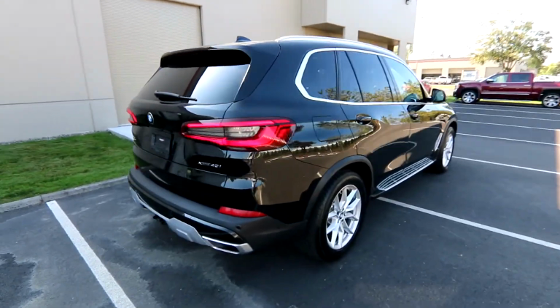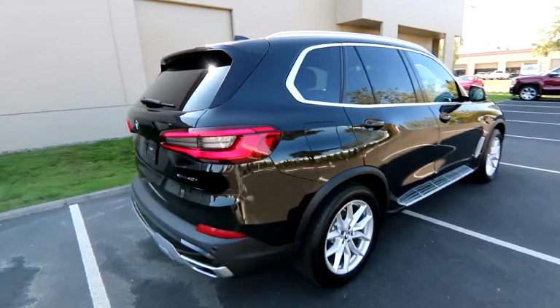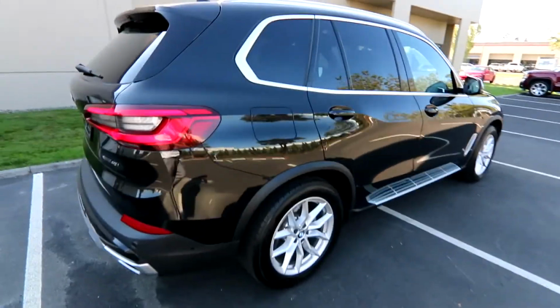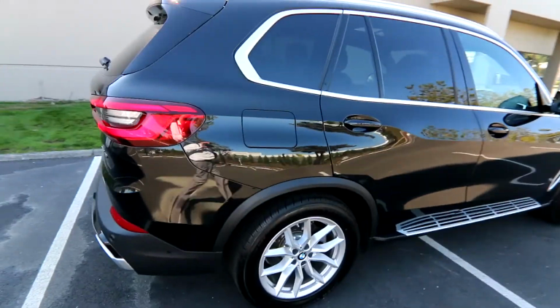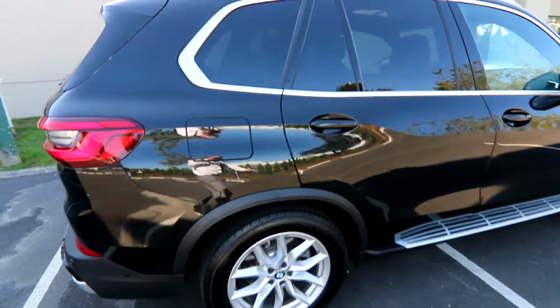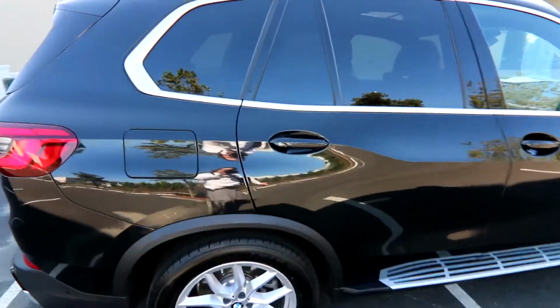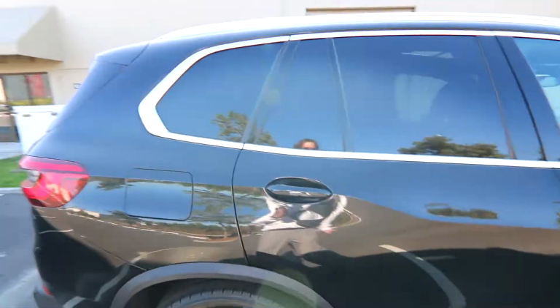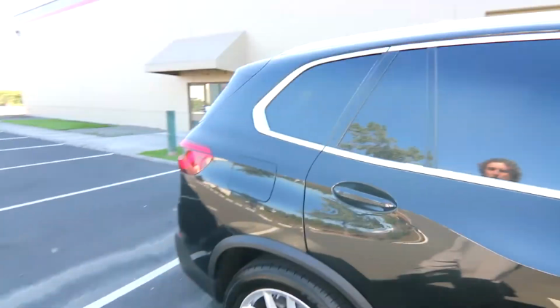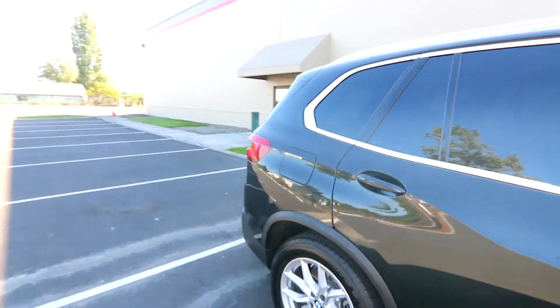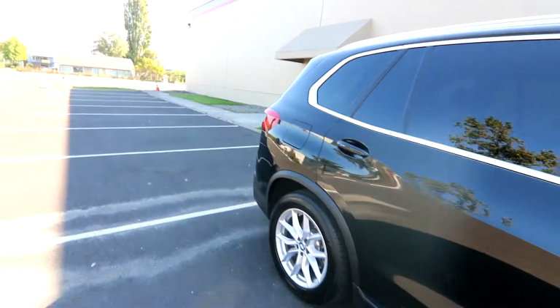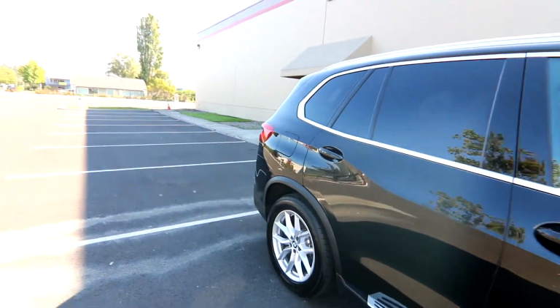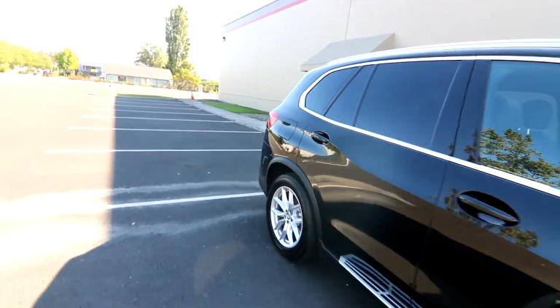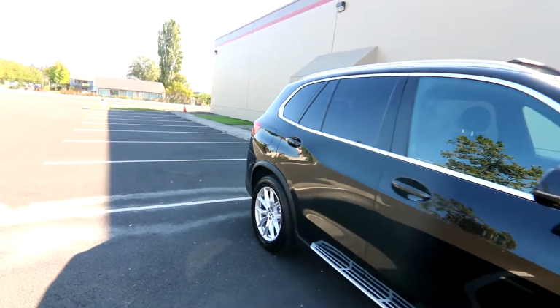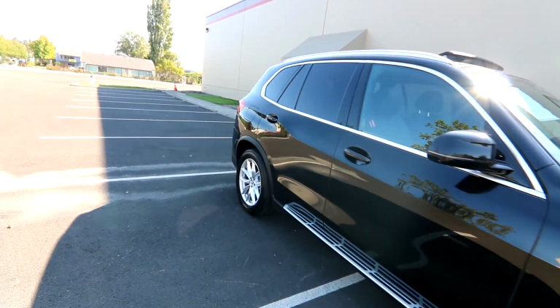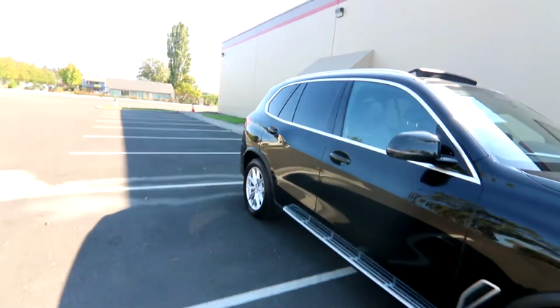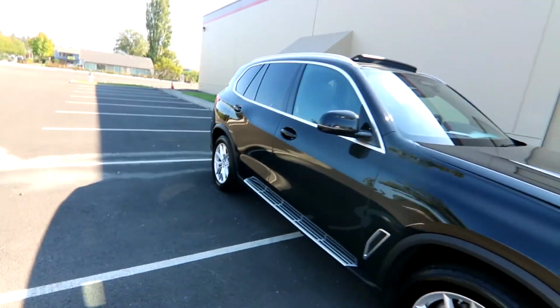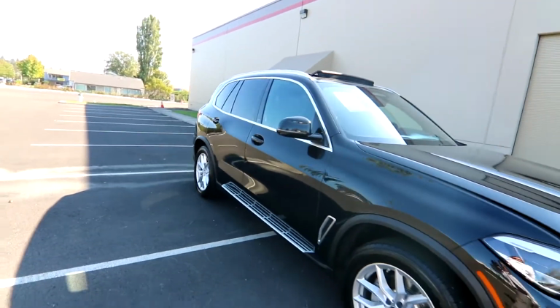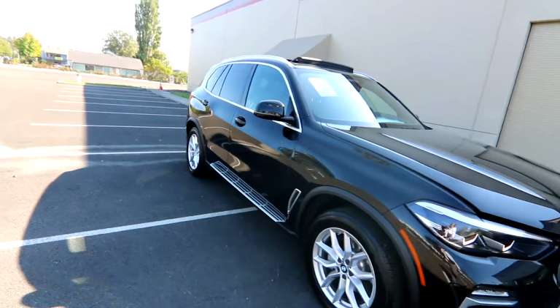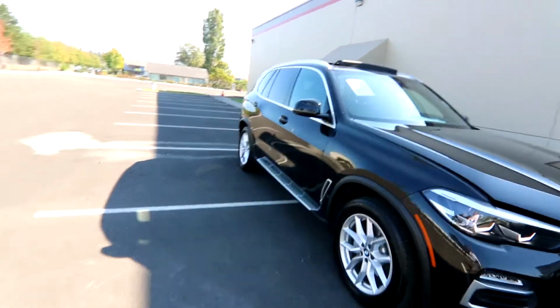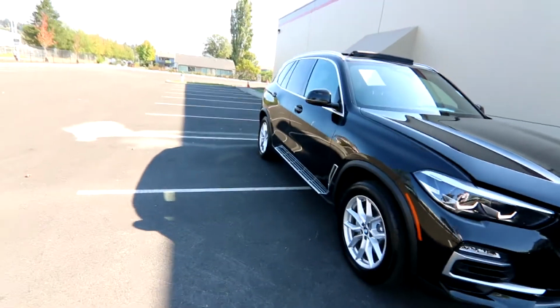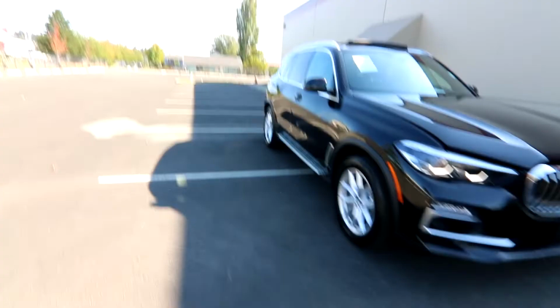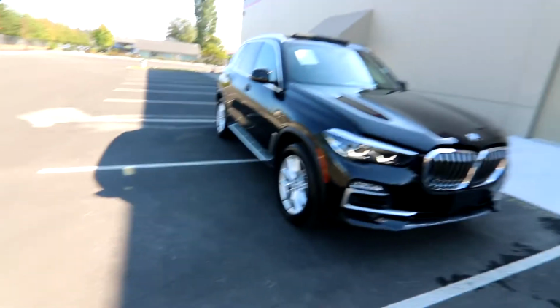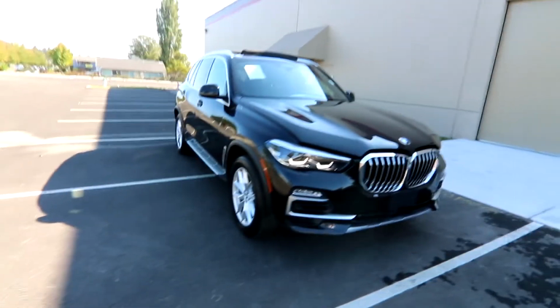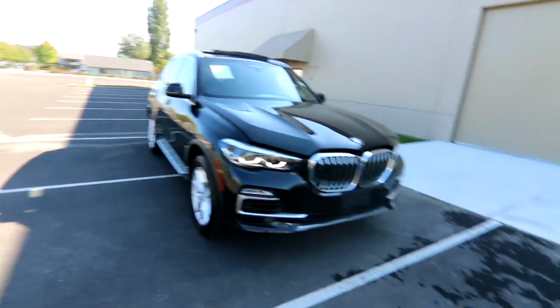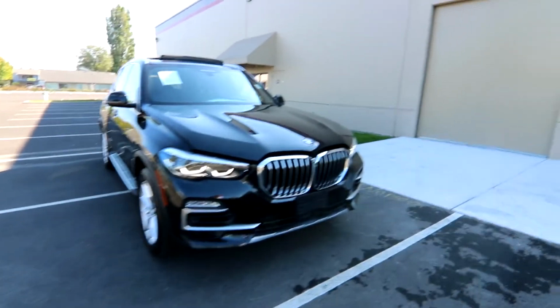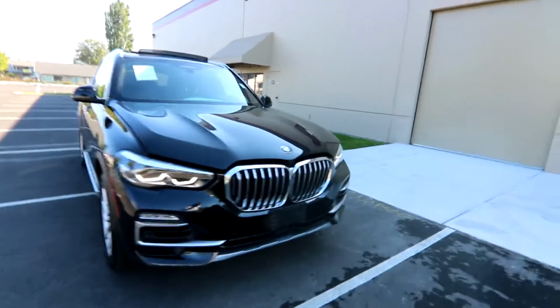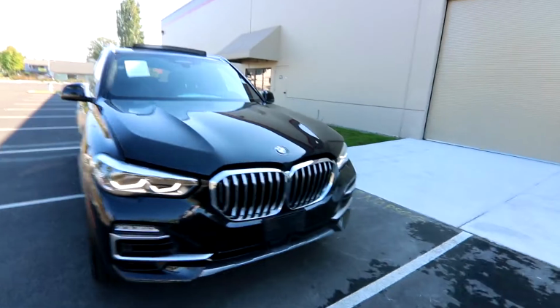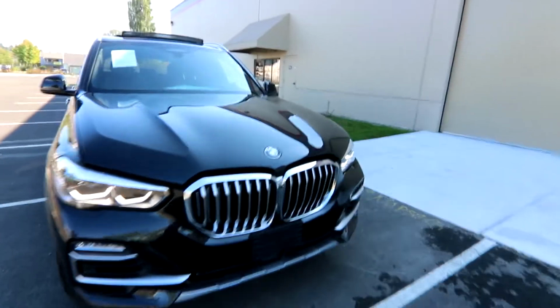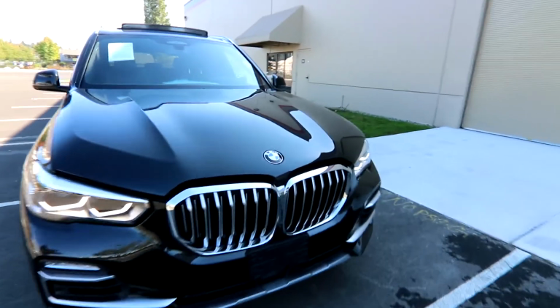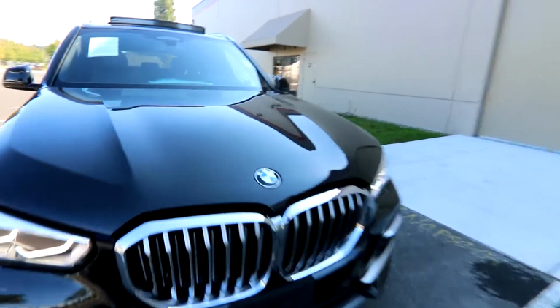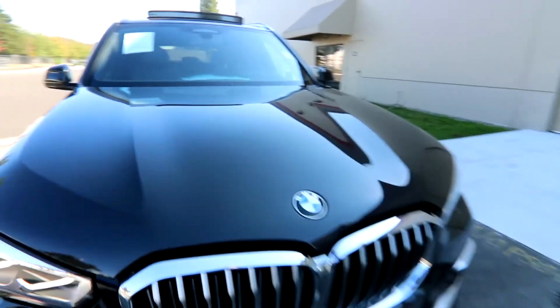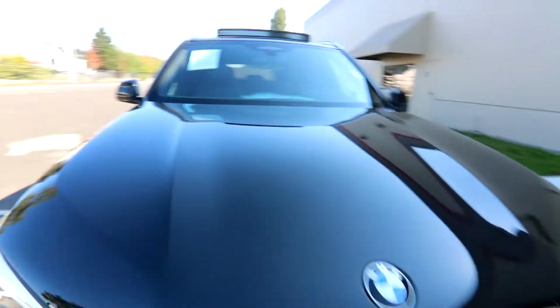We have some great promotions going on right now — complimentary delivery to Washington, Oregon, and Idaho. We can put this in our car hauler or tow it to you with our mobile delivery service, so this beautiful X5 can be all yours potentially without leaving your neighborhood or even your driveway.